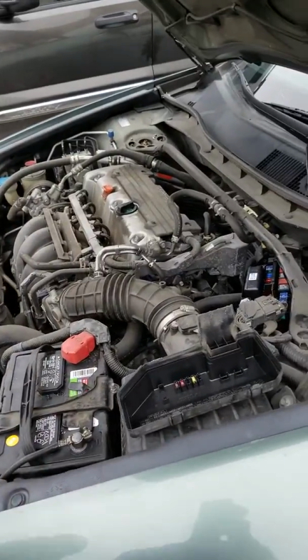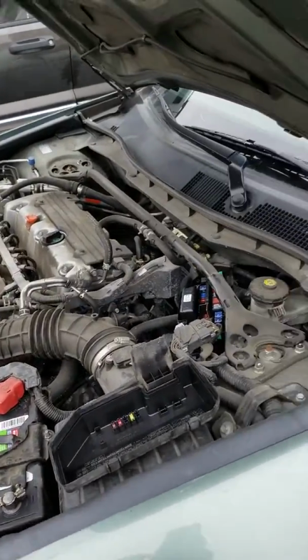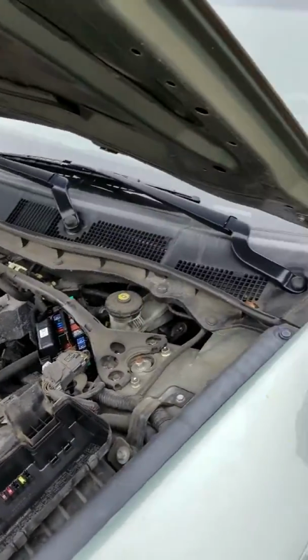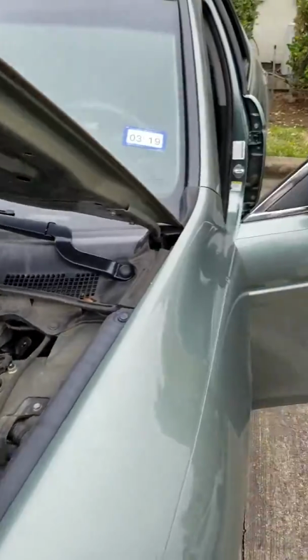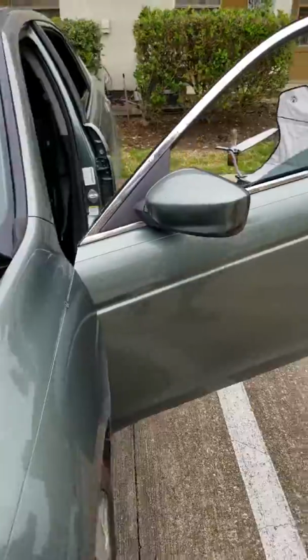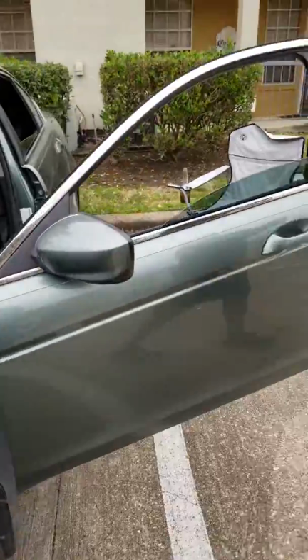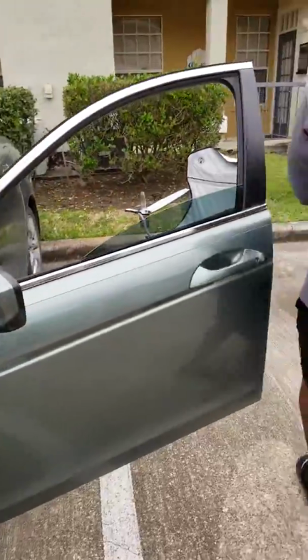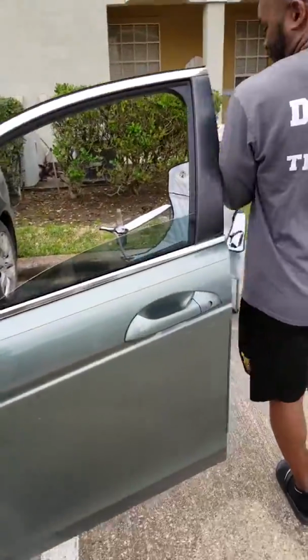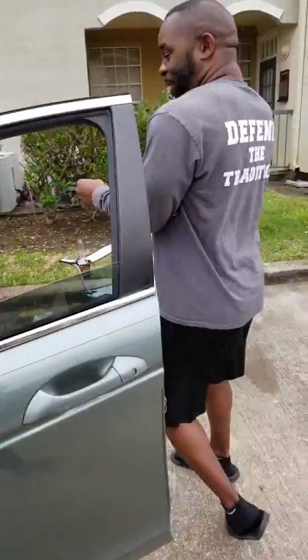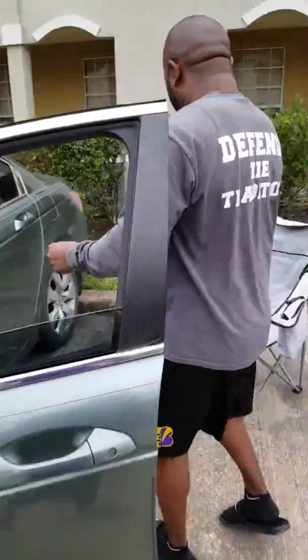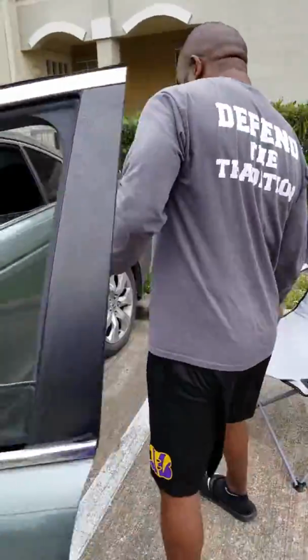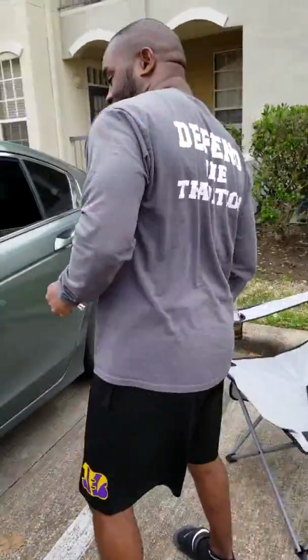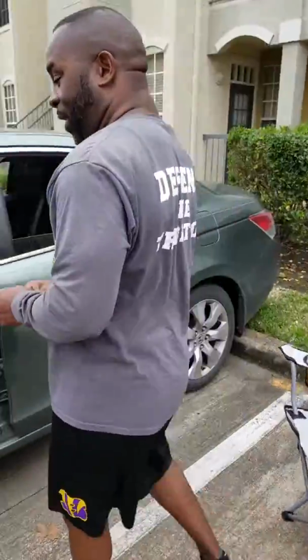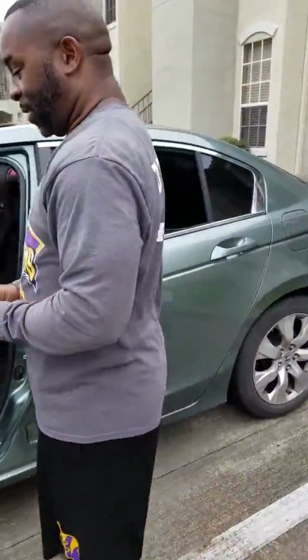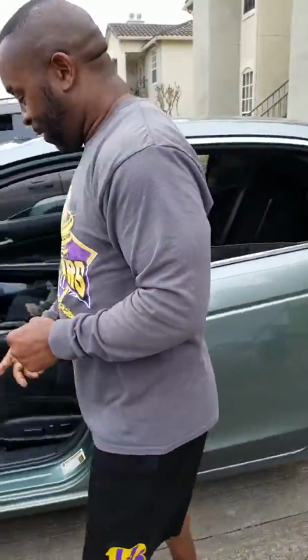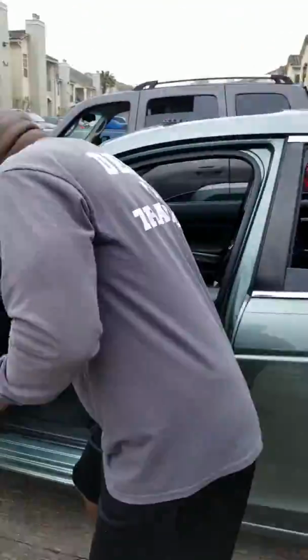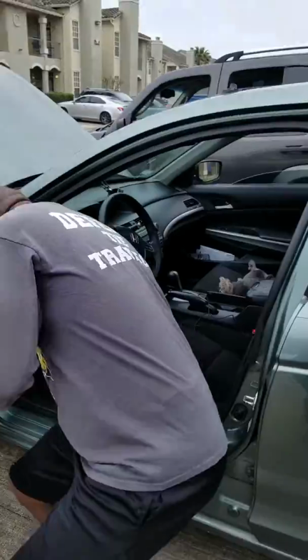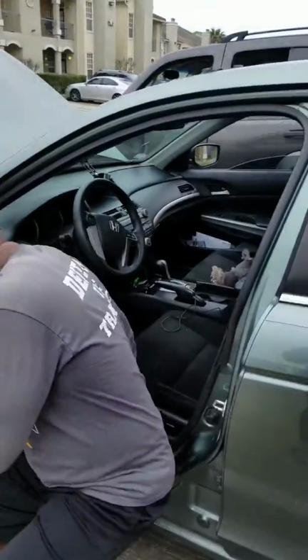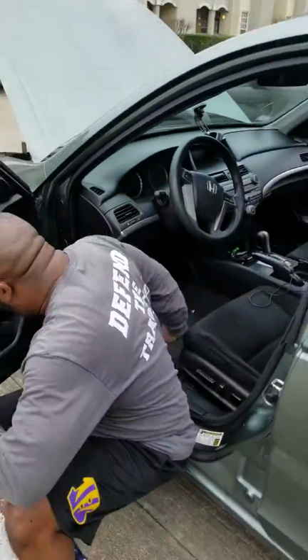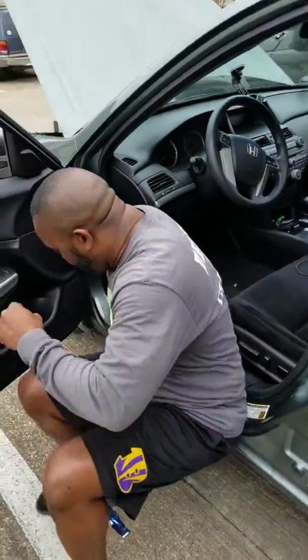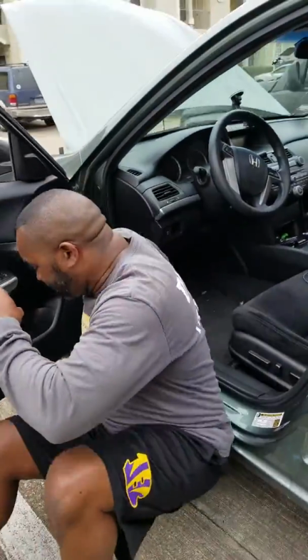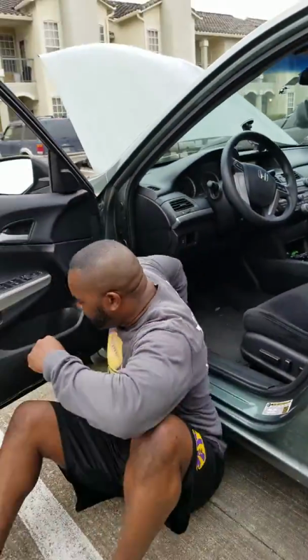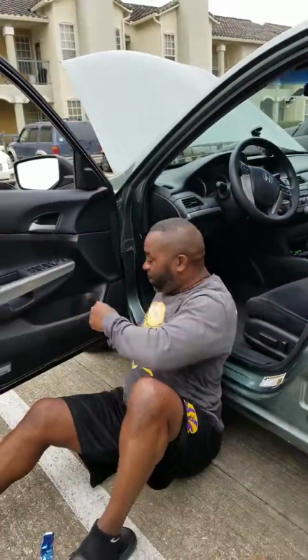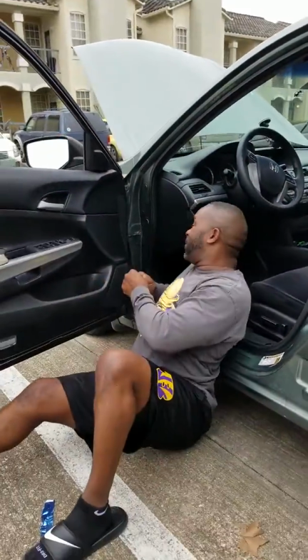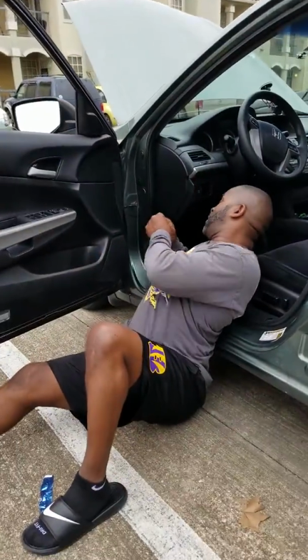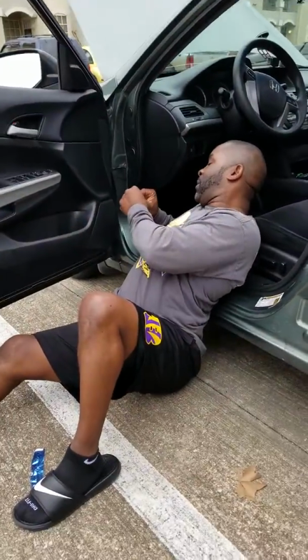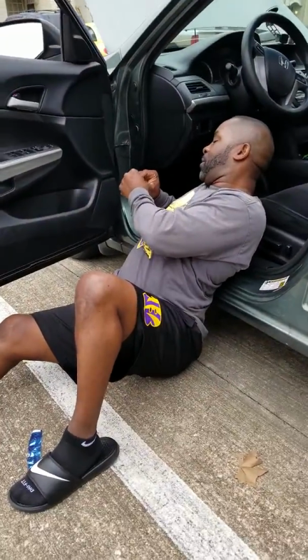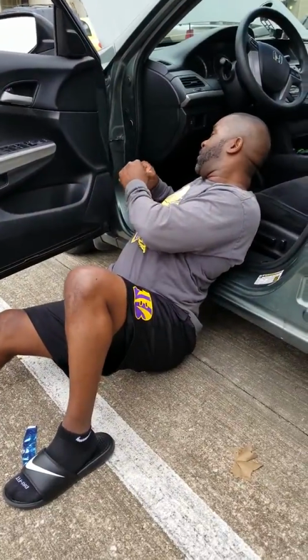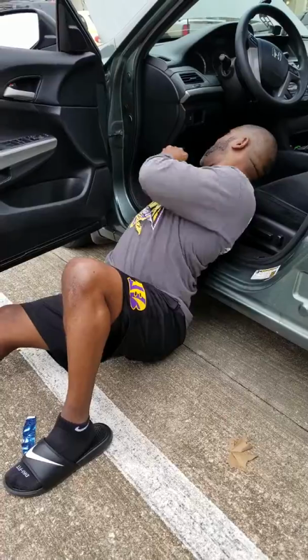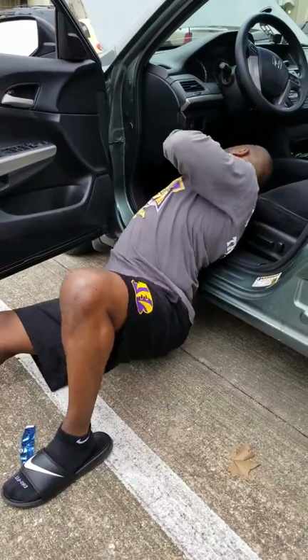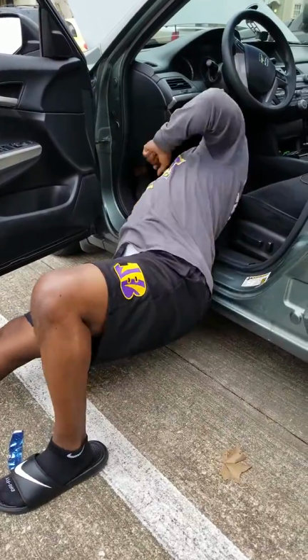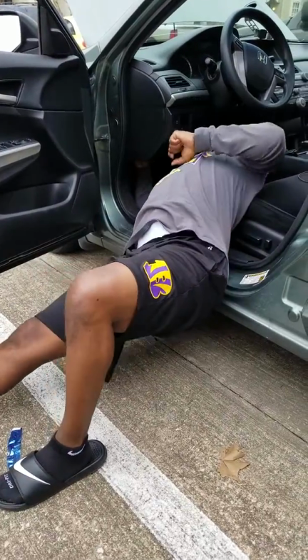On the 2010 Honda Accord, the fuse box is also underneath the dashboard. So I'm about to insert this one now.